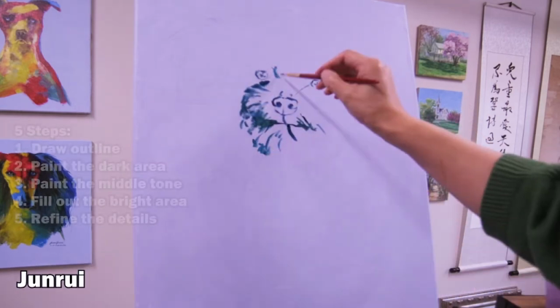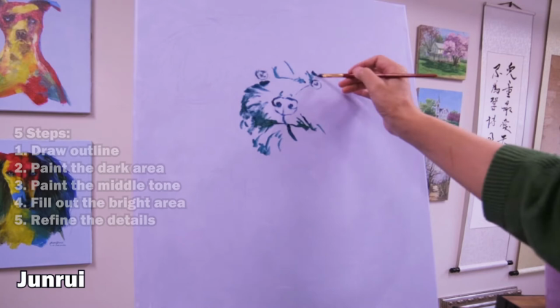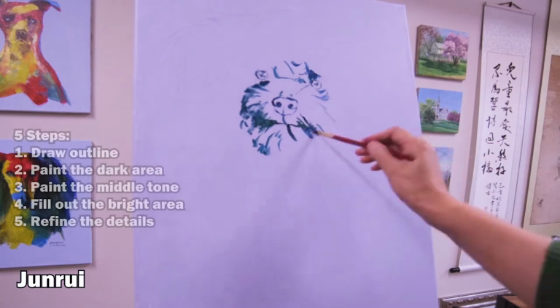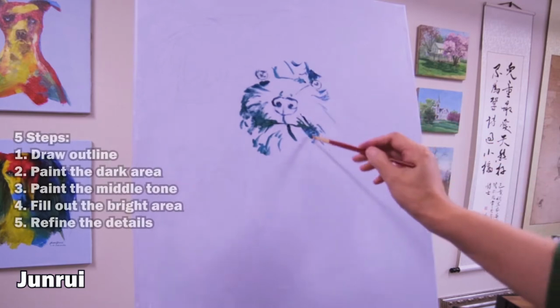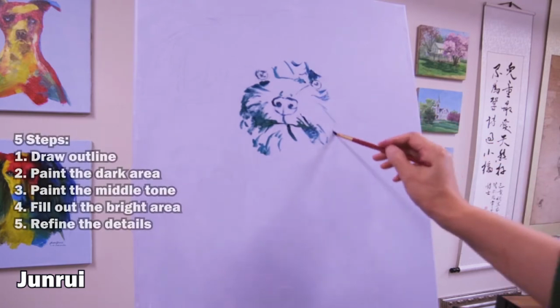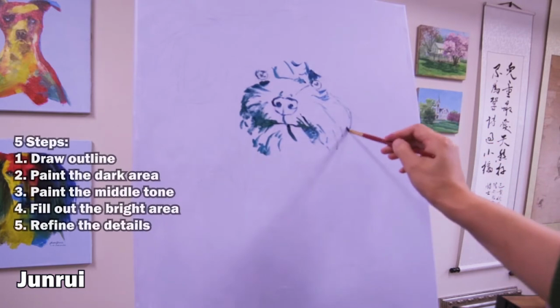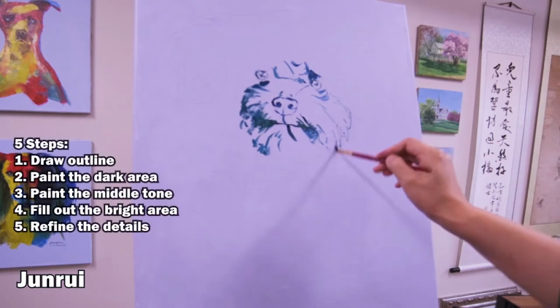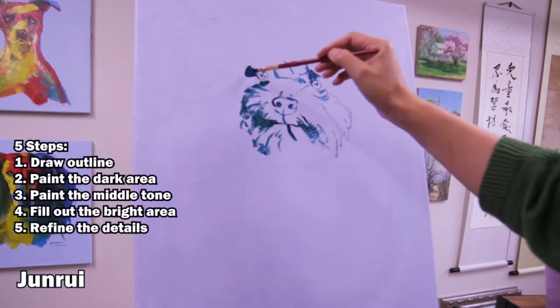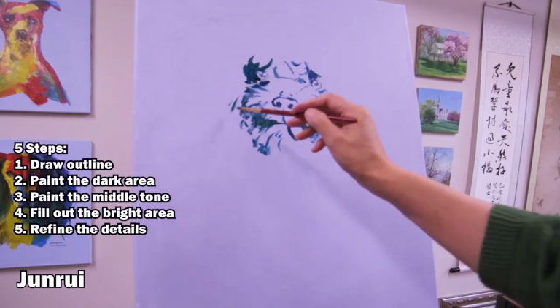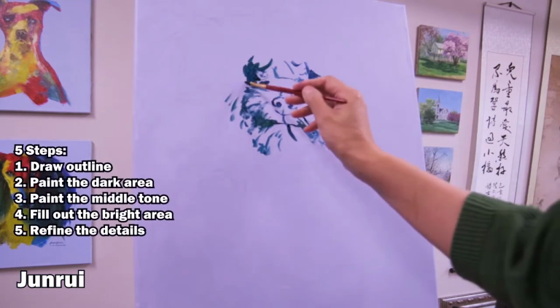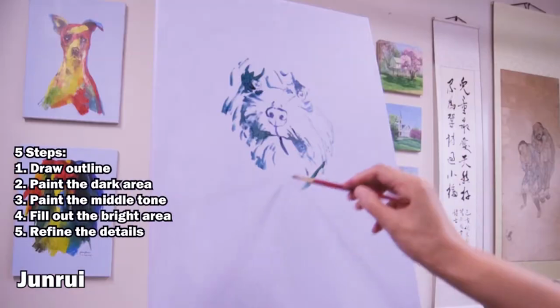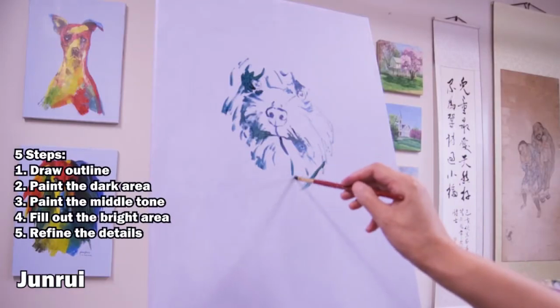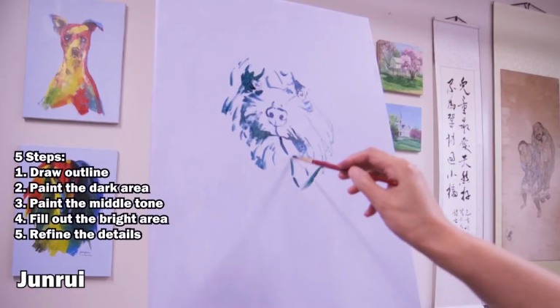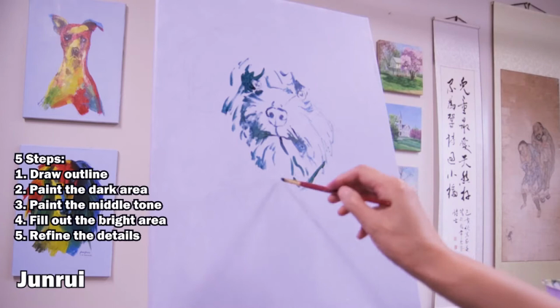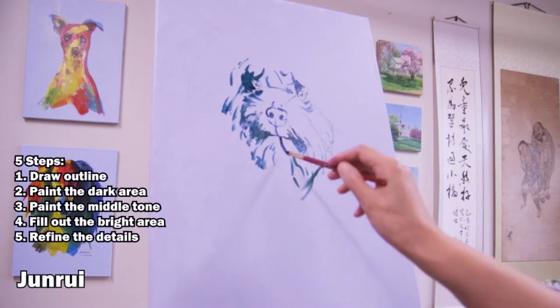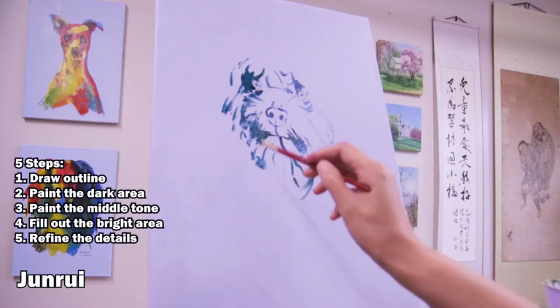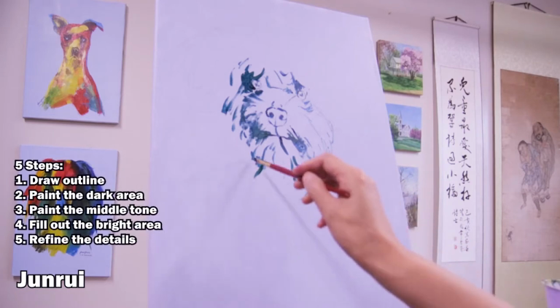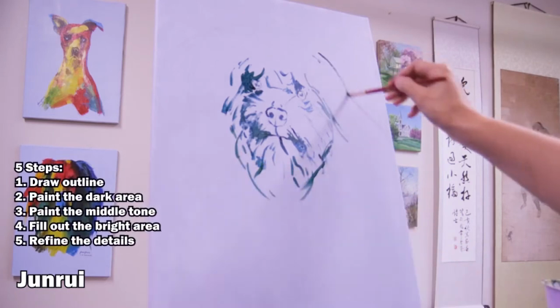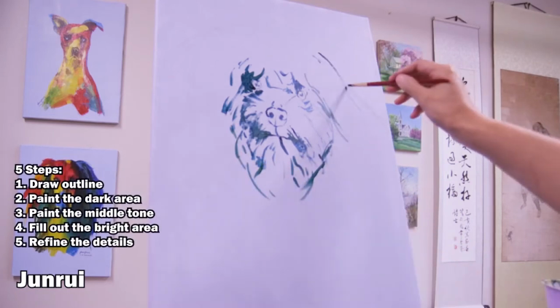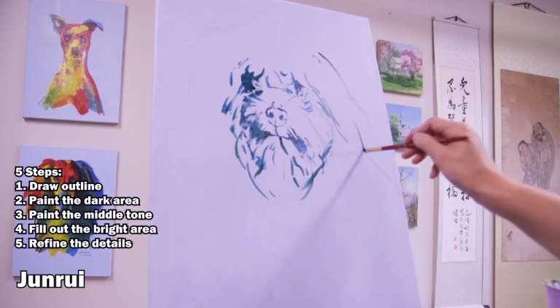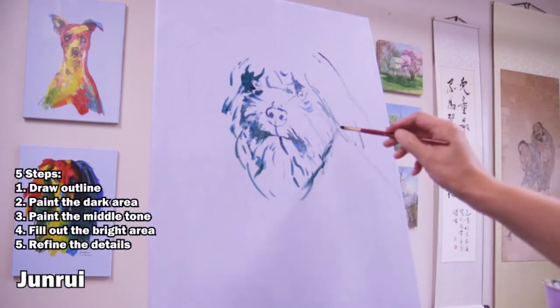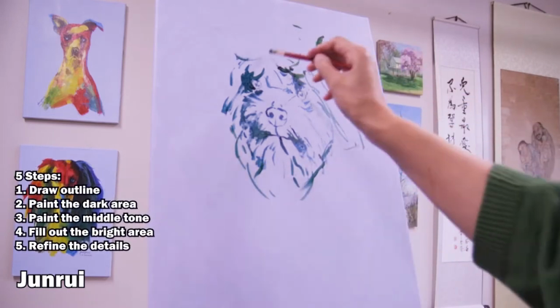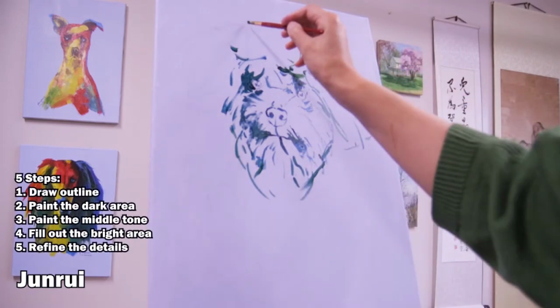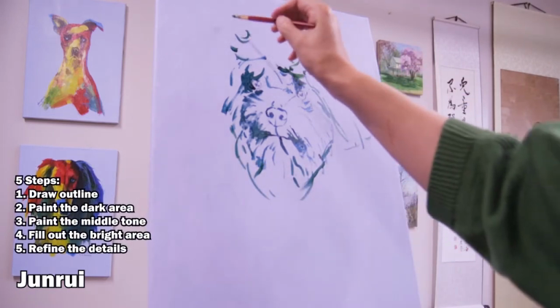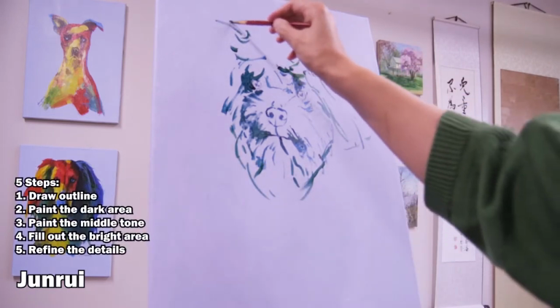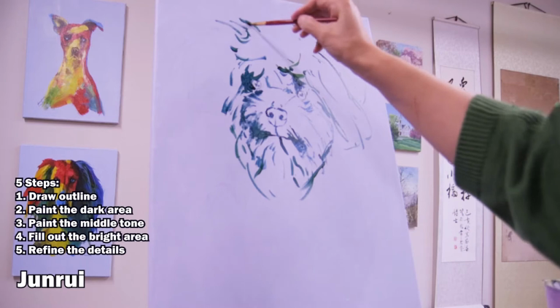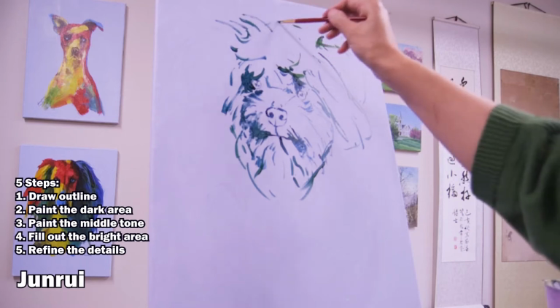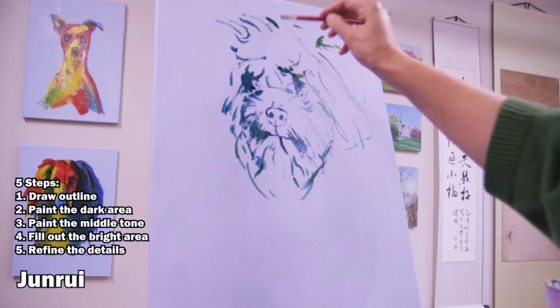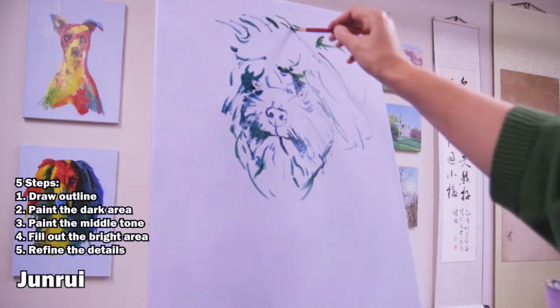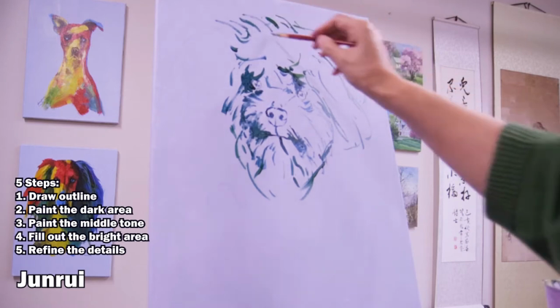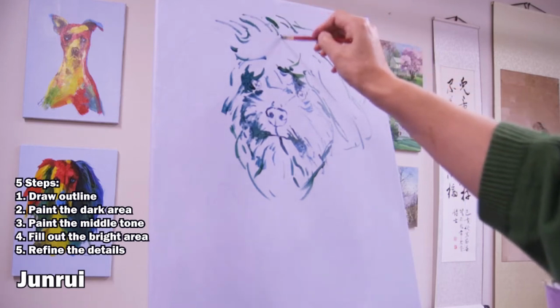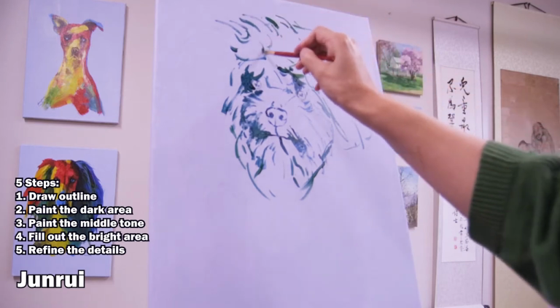Step 1 to draw outline. Step 2, paint the dark area. Step 3, paint the middle of town. Step 4, fade out the bright area. And finally, you refine the details.